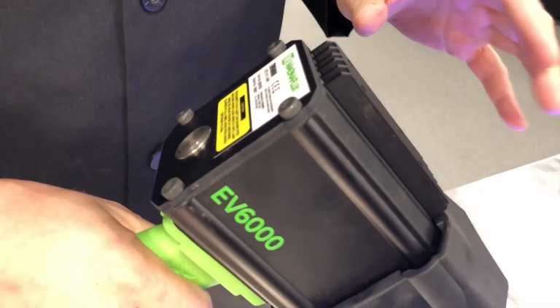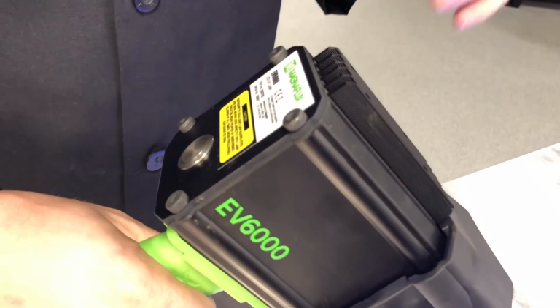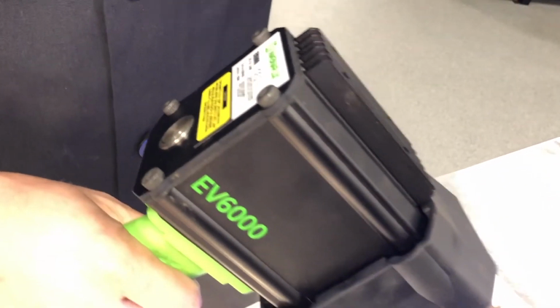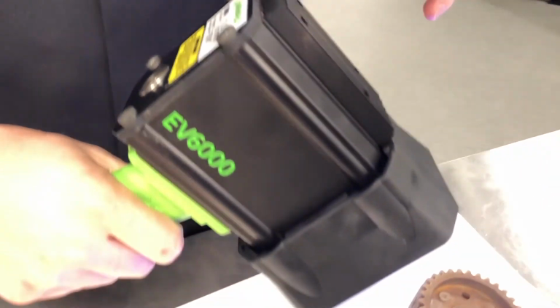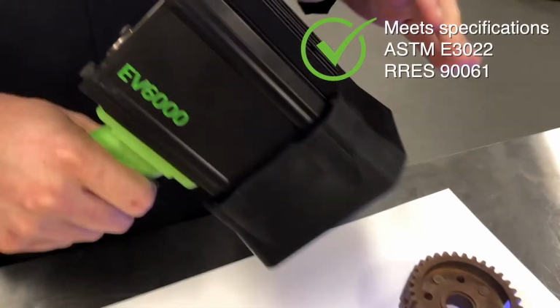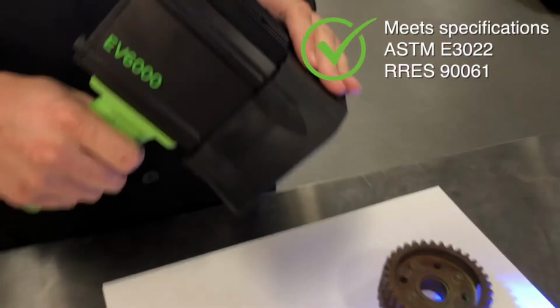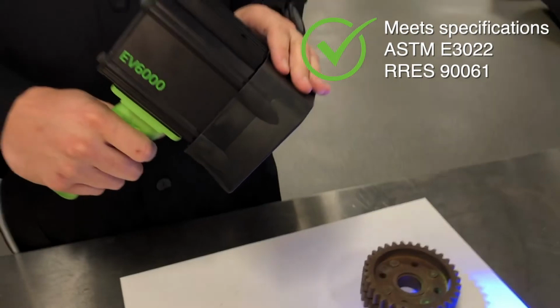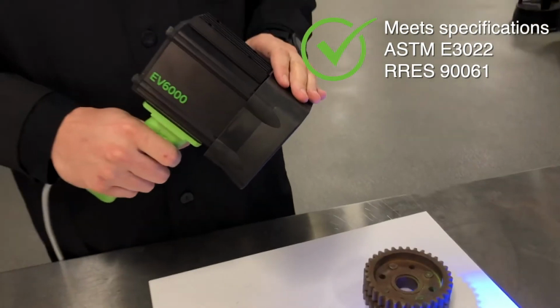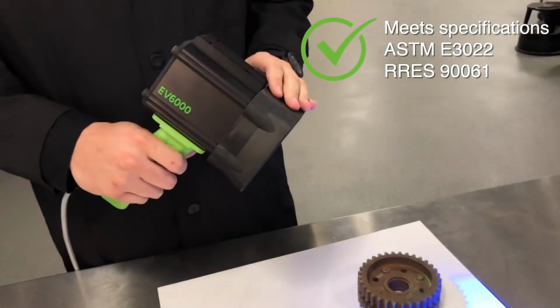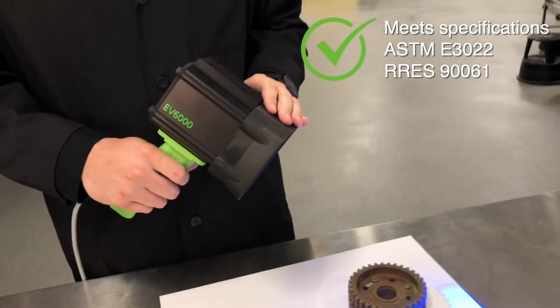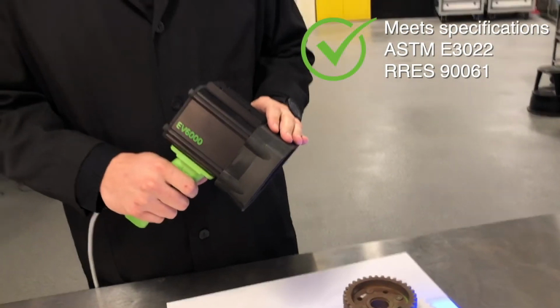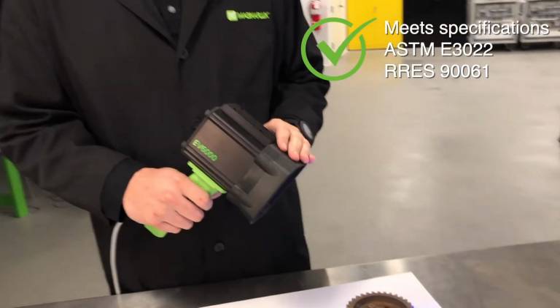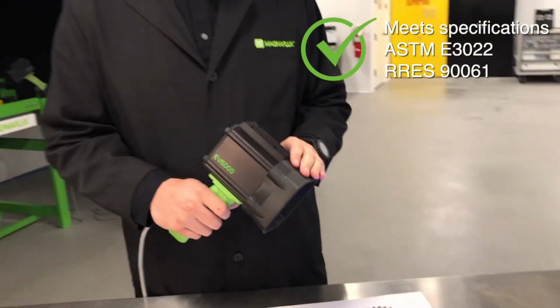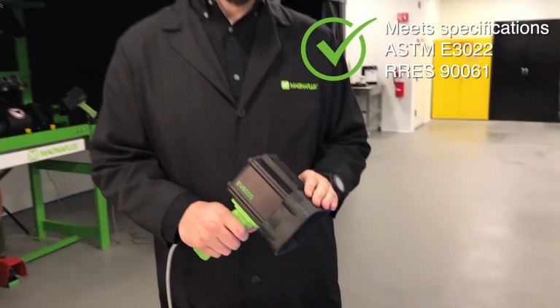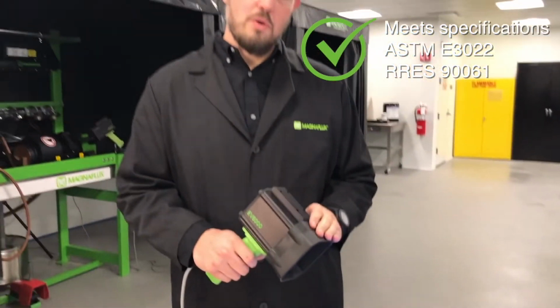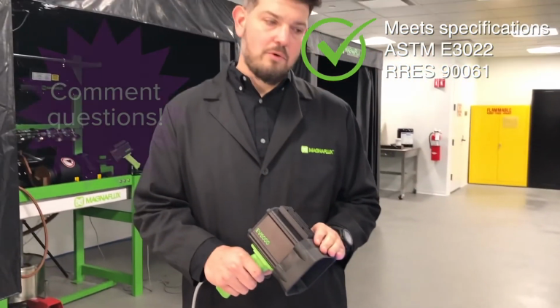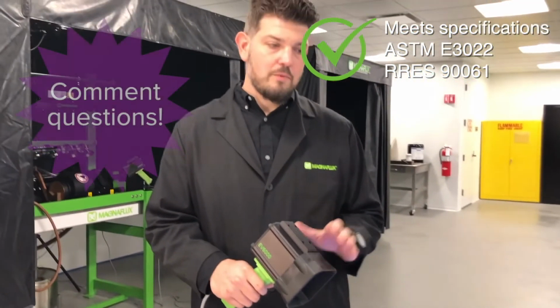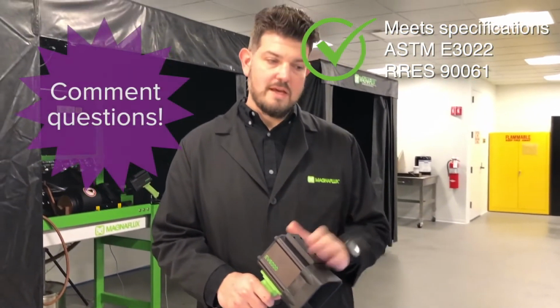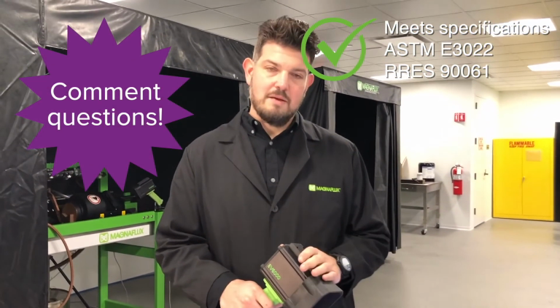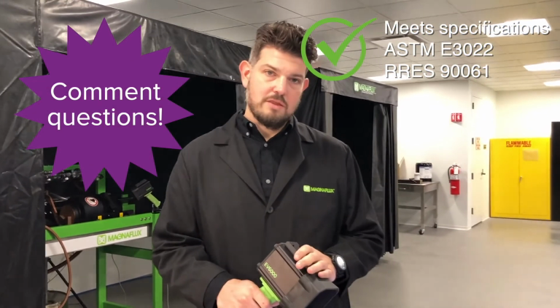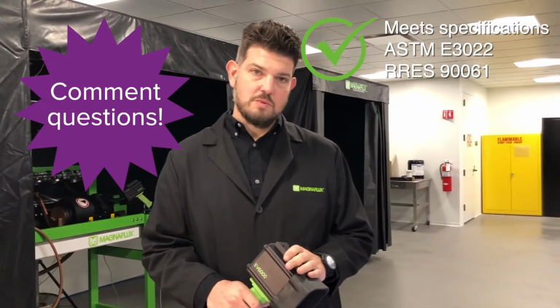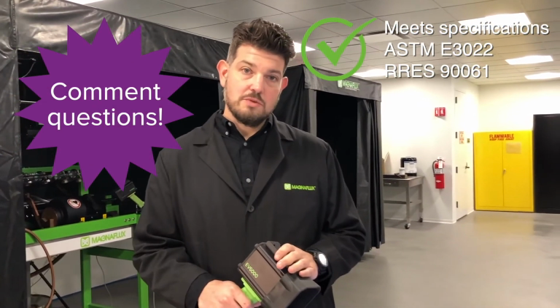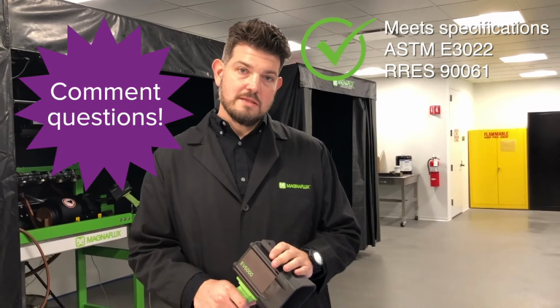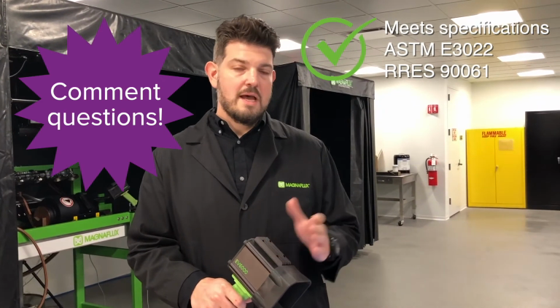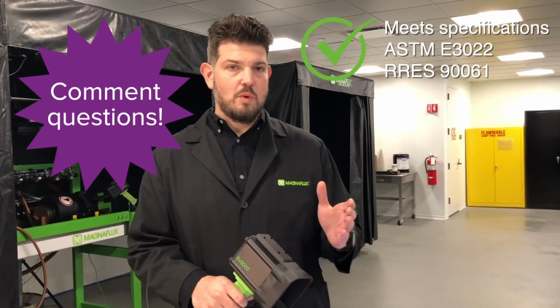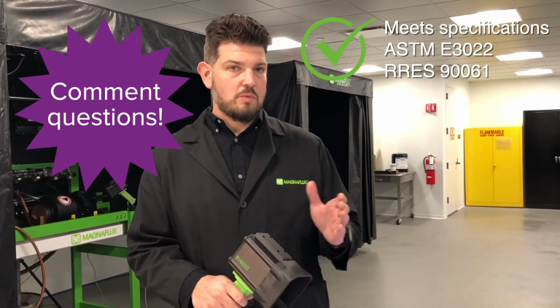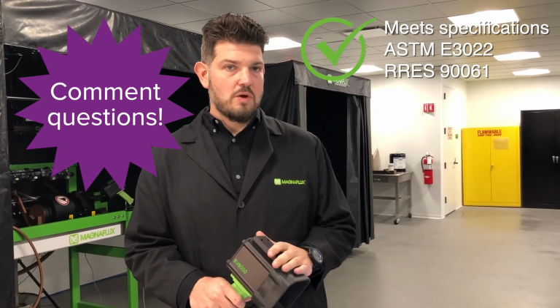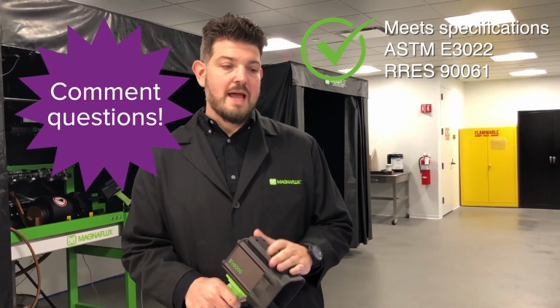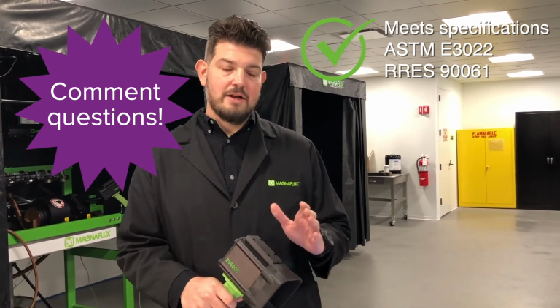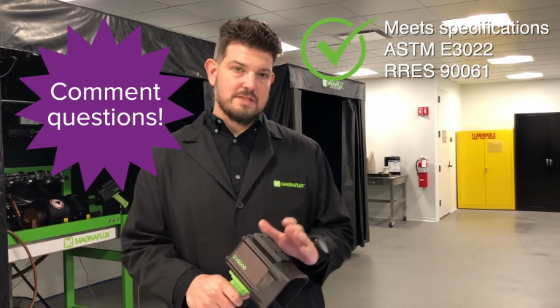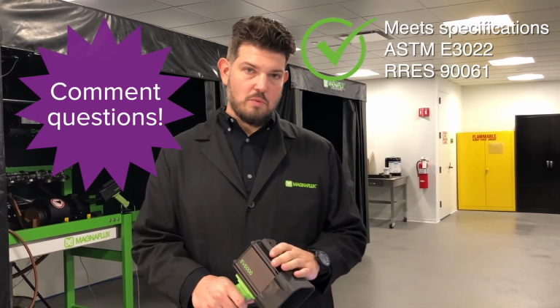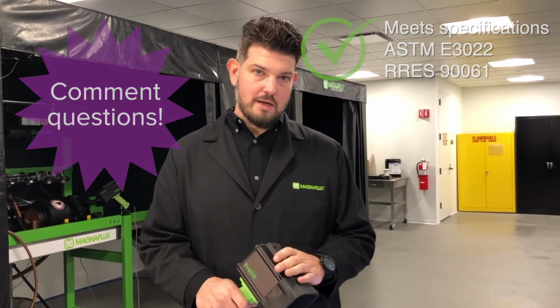Of course this meets all major specifications — aerospace and OEM Prime. We have ASTM U30-22 on this, as well as Rolls-Royce 961.